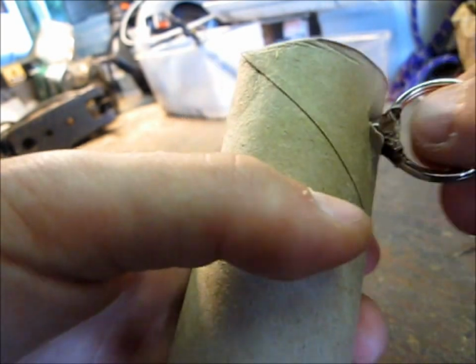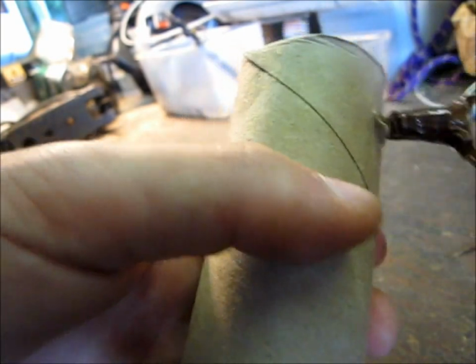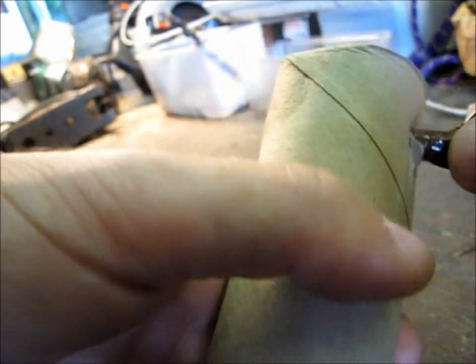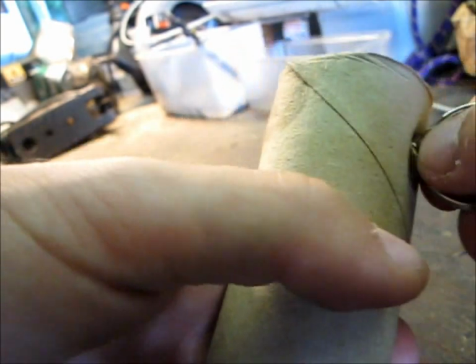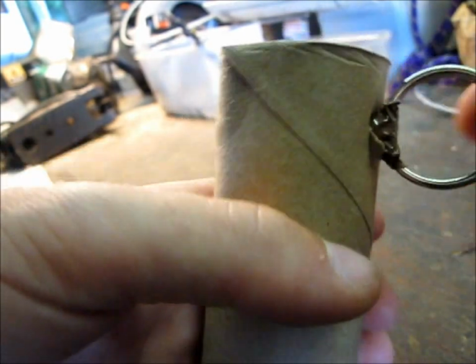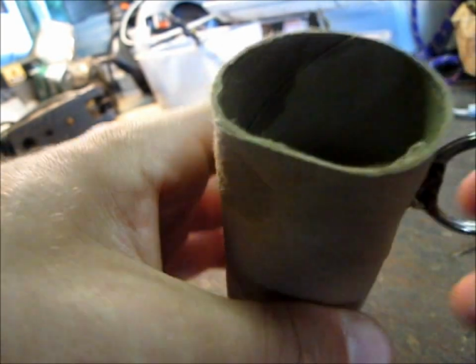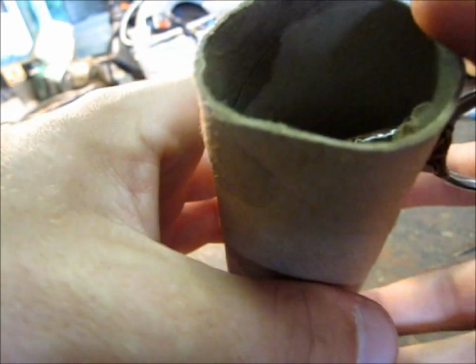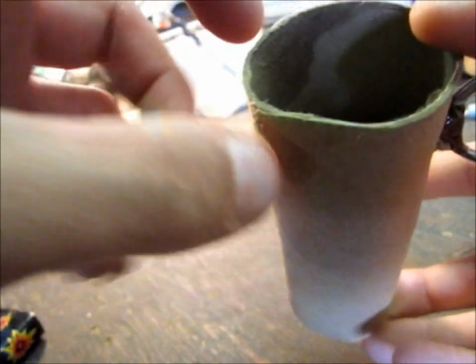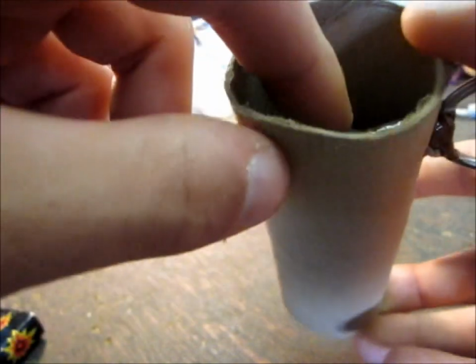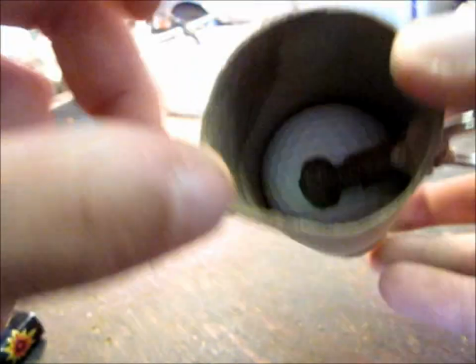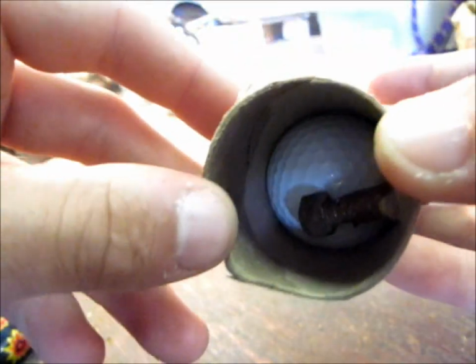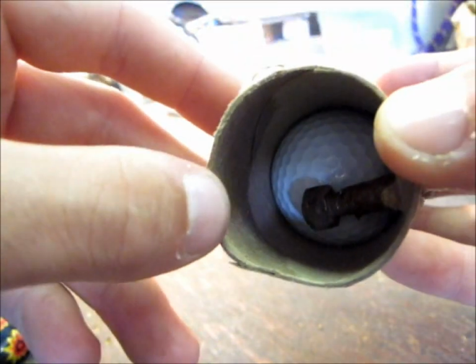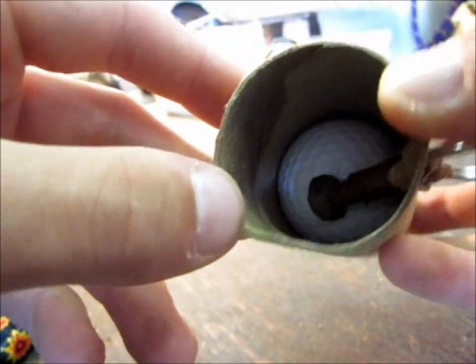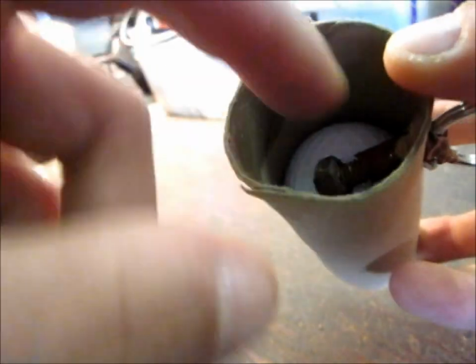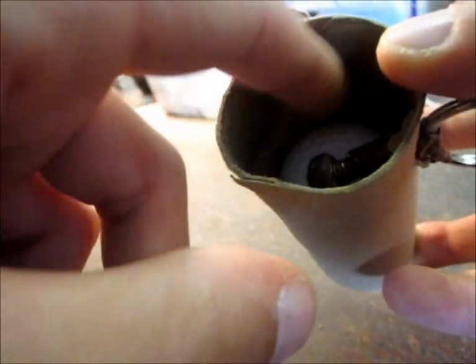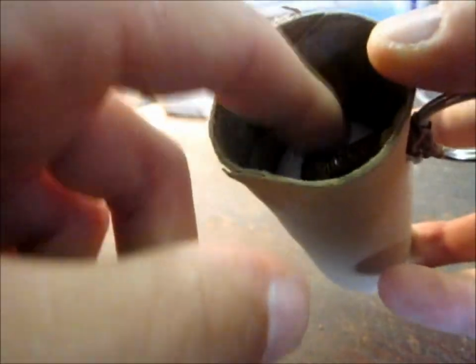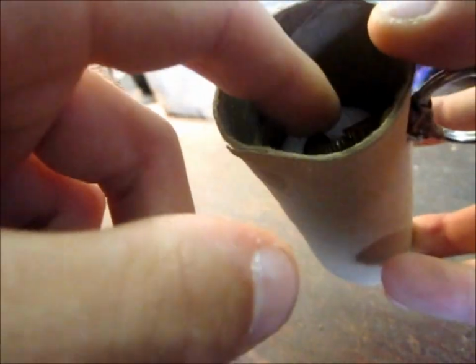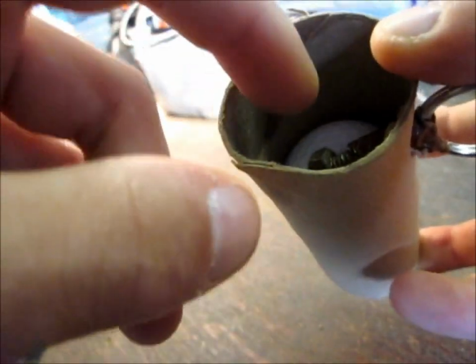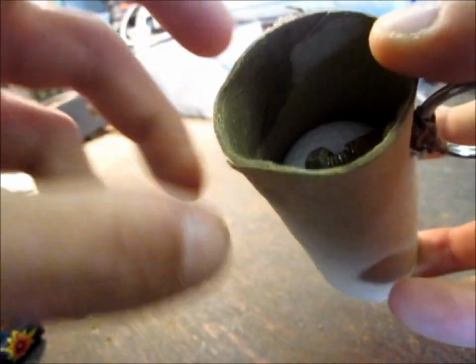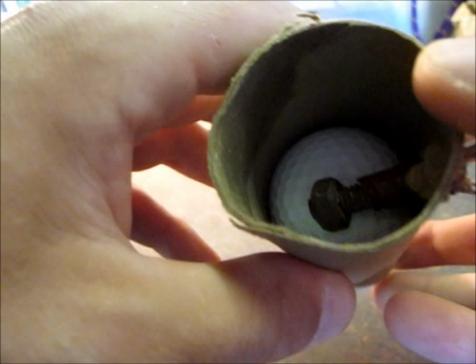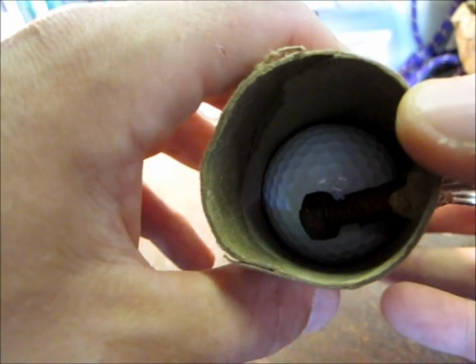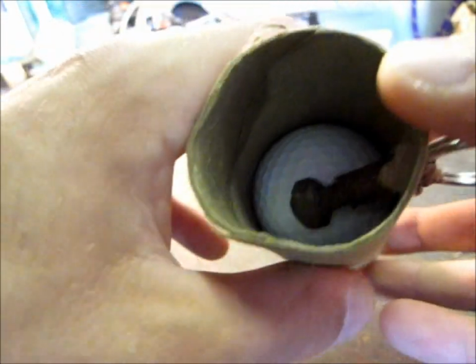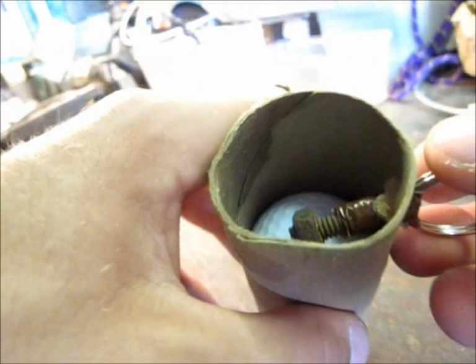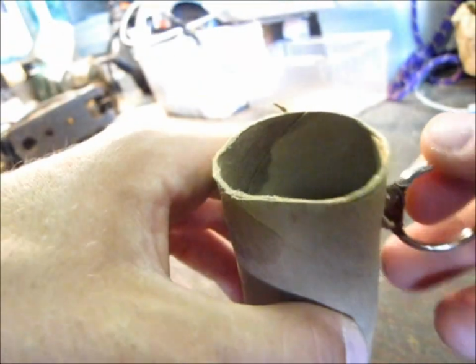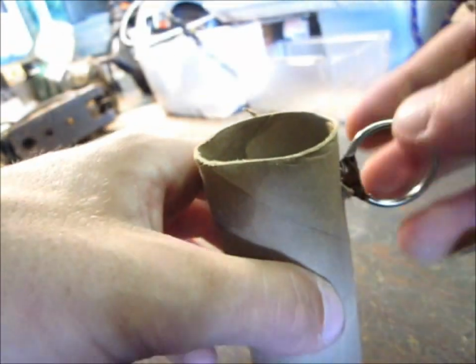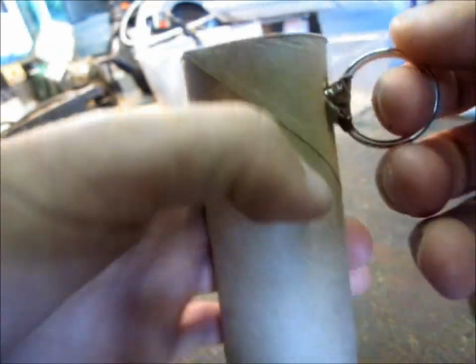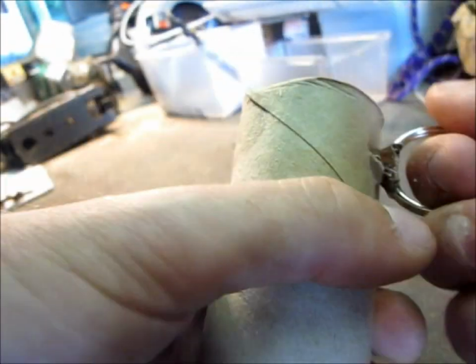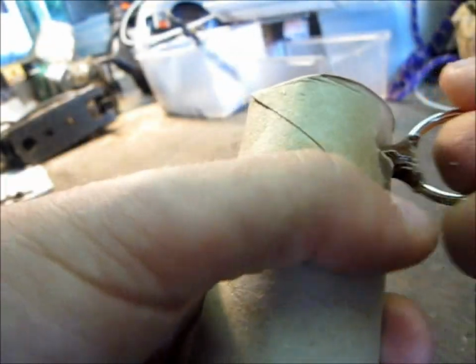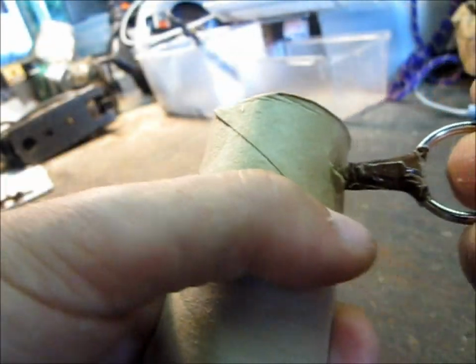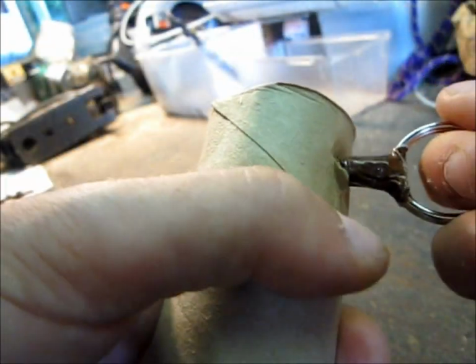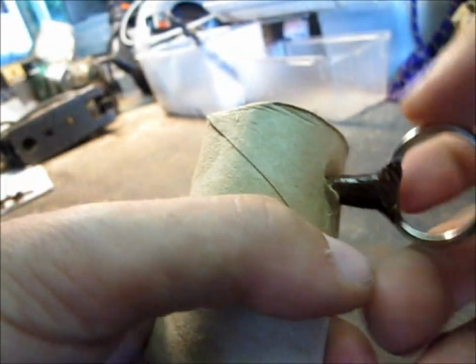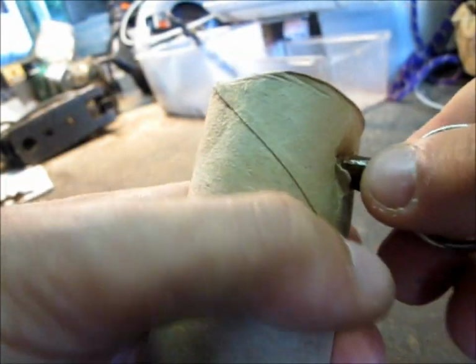Now it'll come in and out just a little bit, and you could tighten the nut on the inside if you want, so it stays closer to the end, or you can just leave it loose so you can pull it out a little bit.